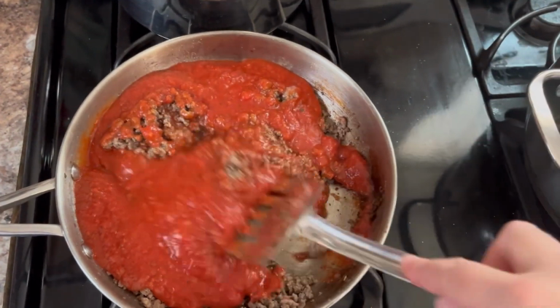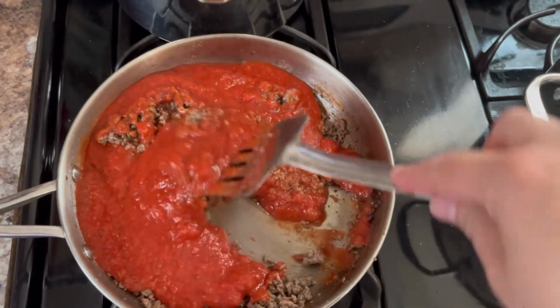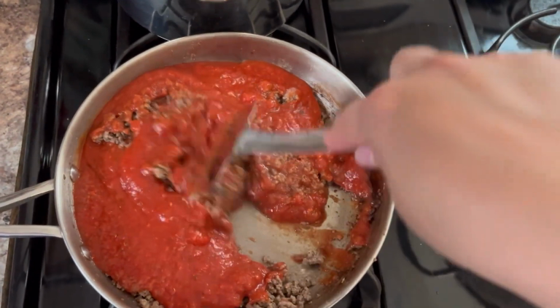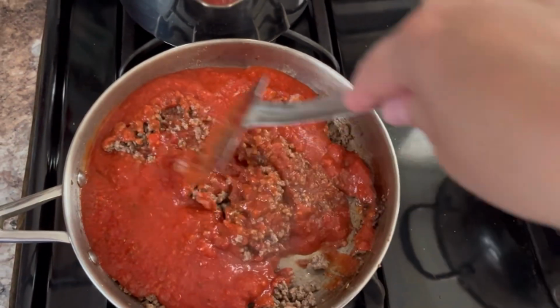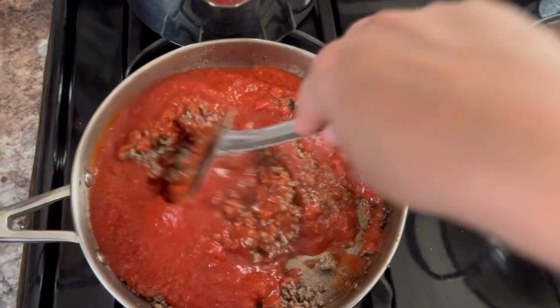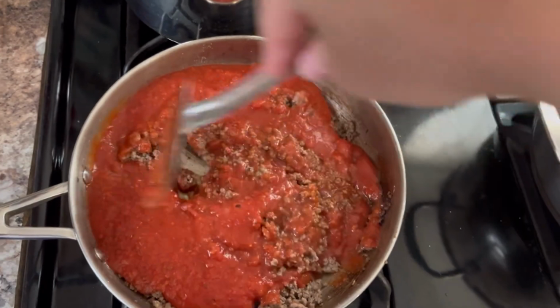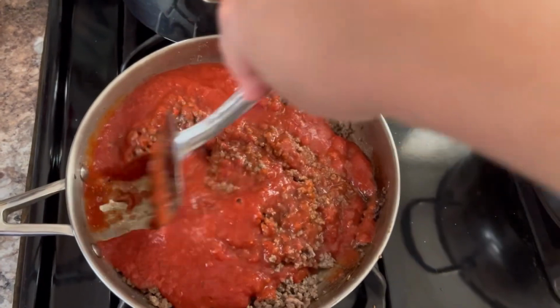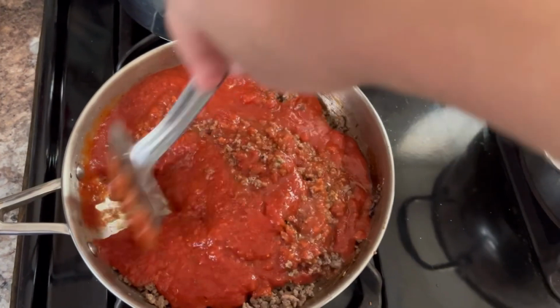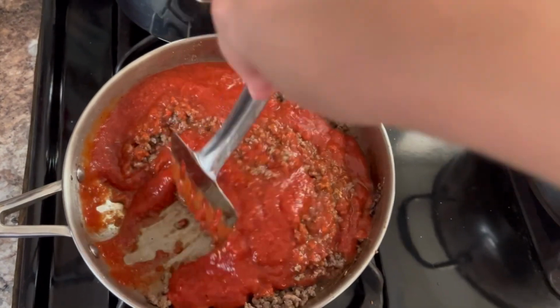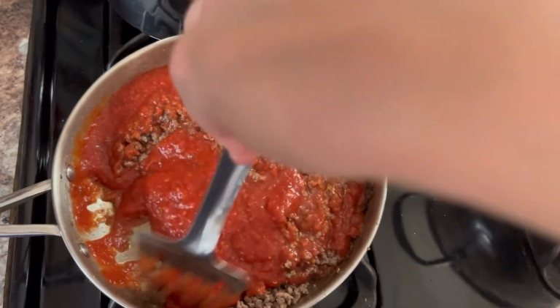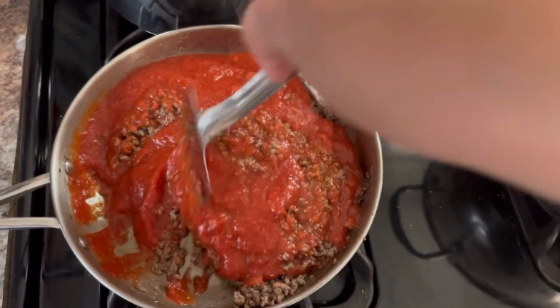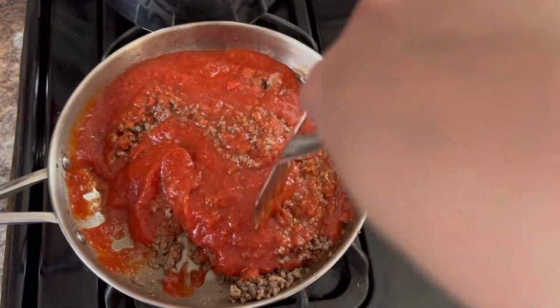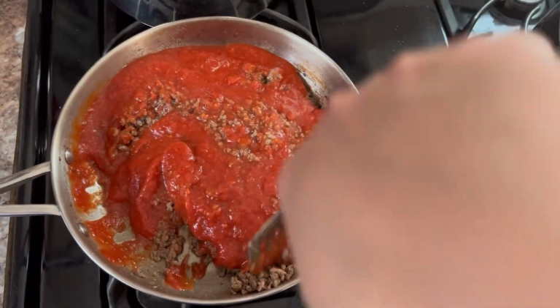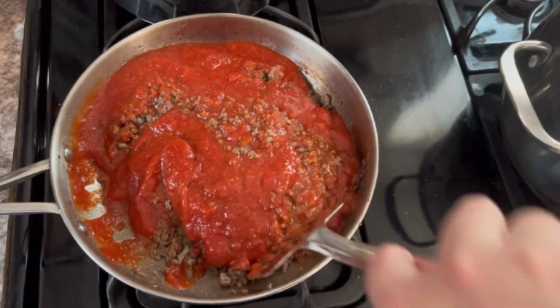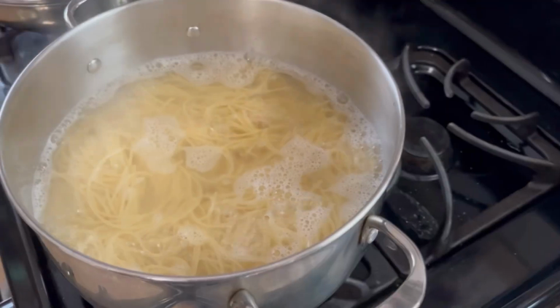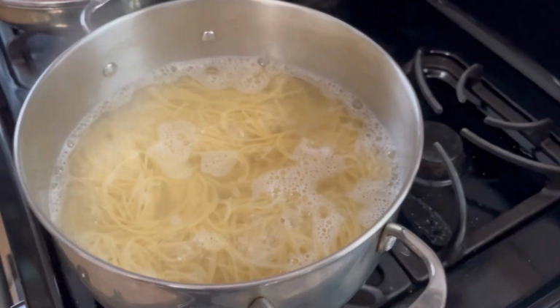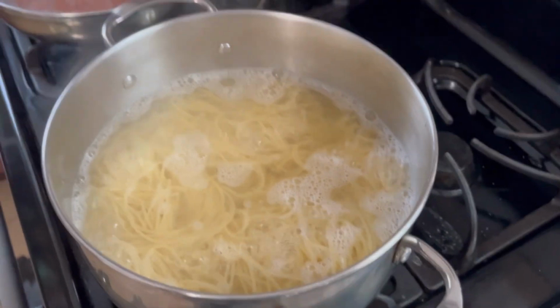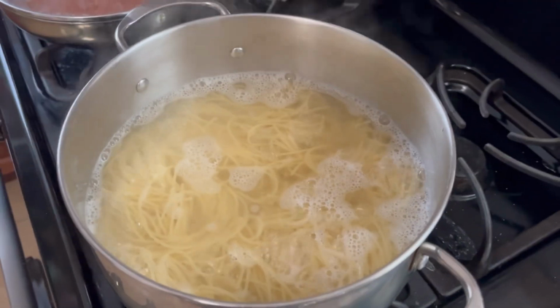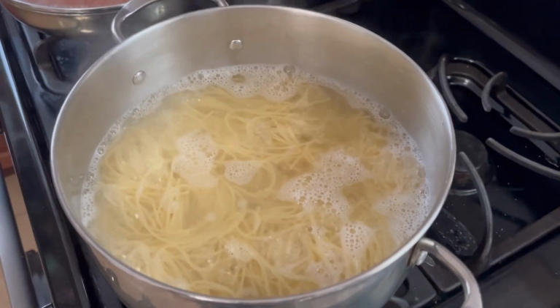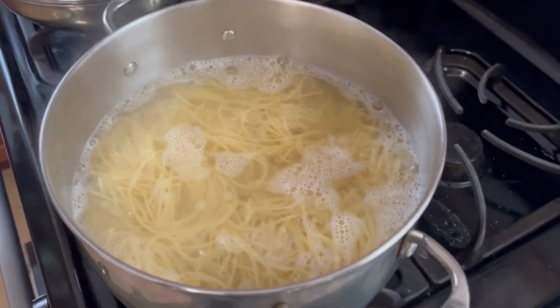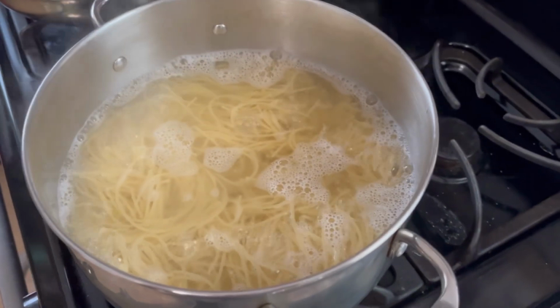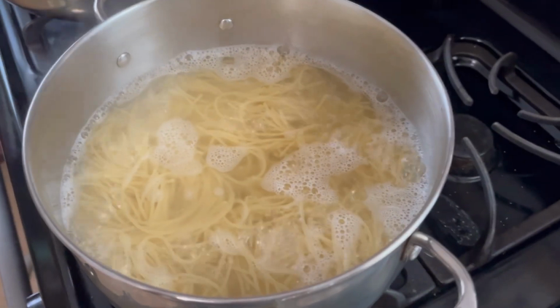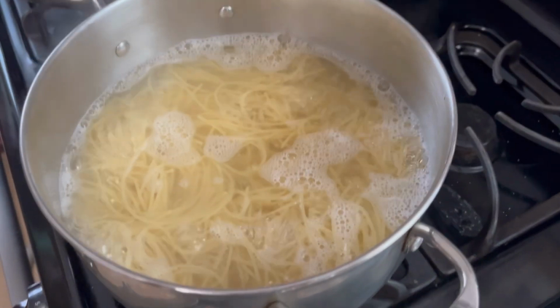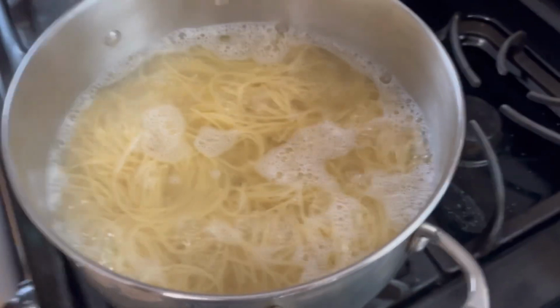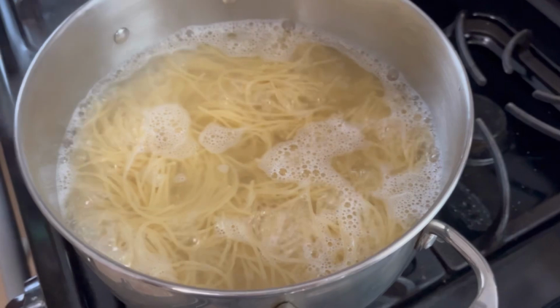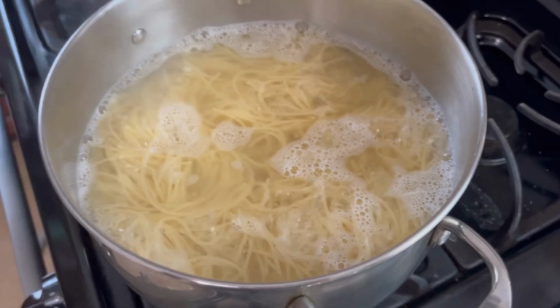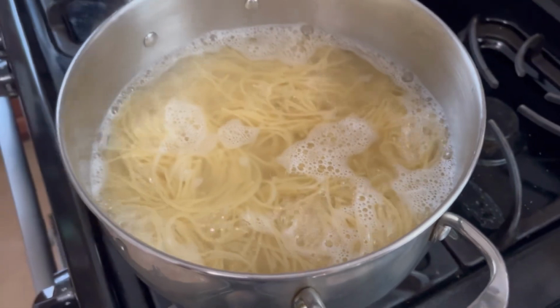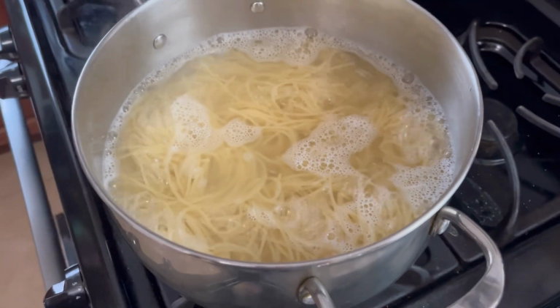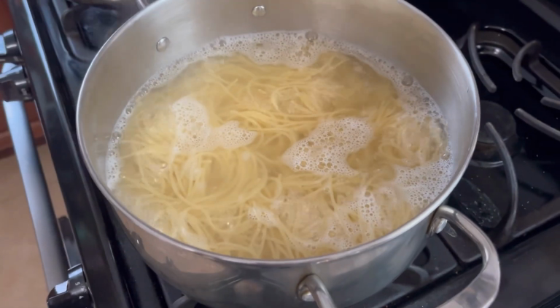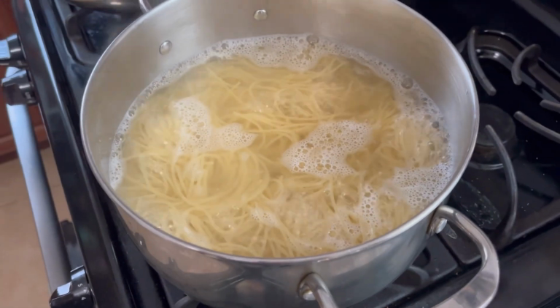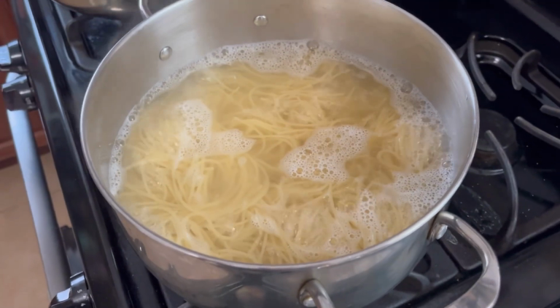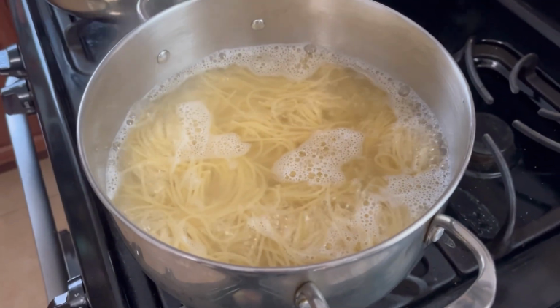I did not have any fat to drain. I used 80-20 — 80% beef, 20% fat — and so I didn't need to drain it.